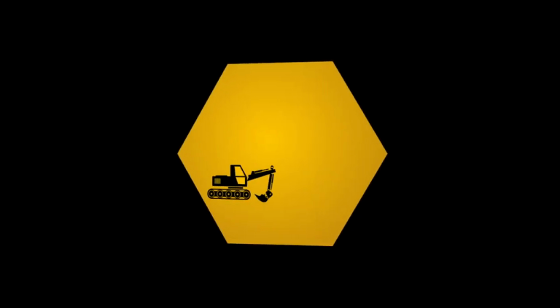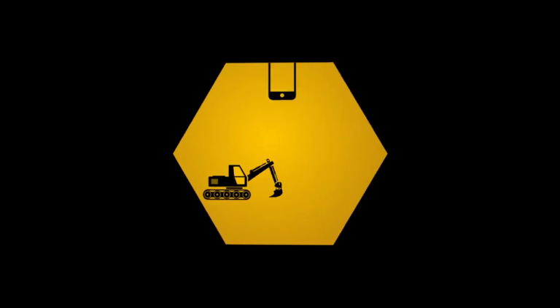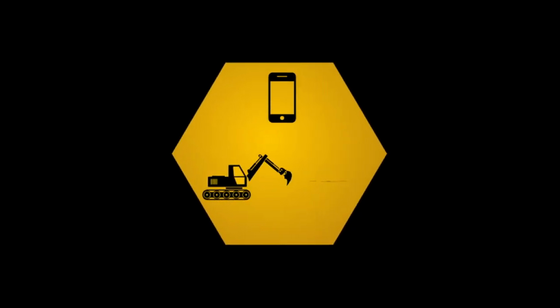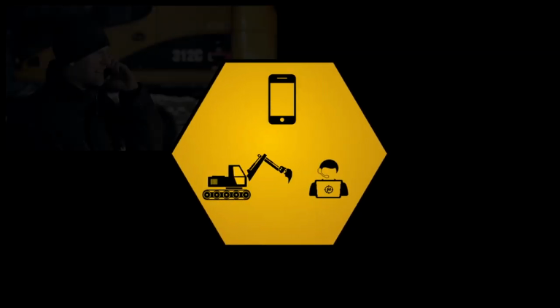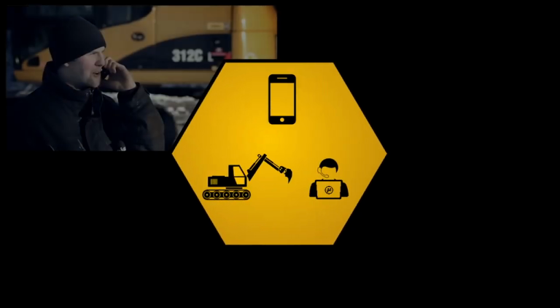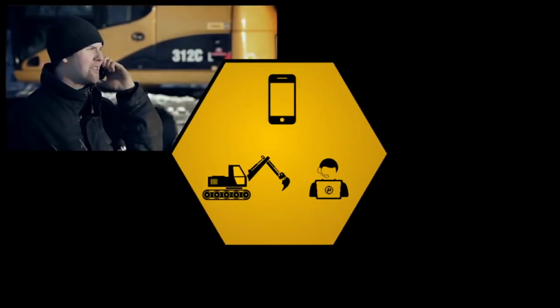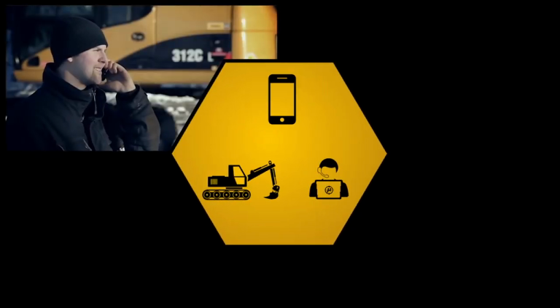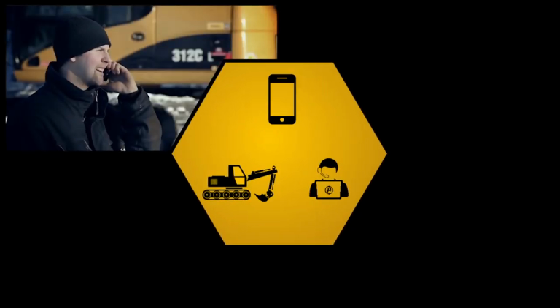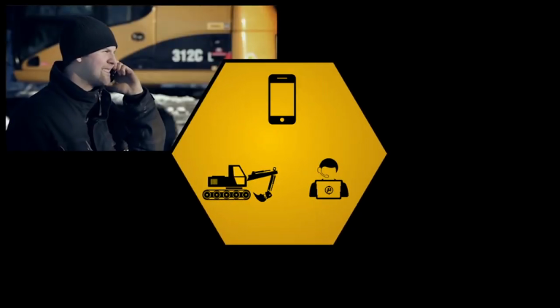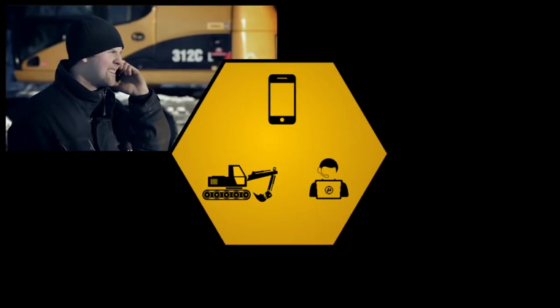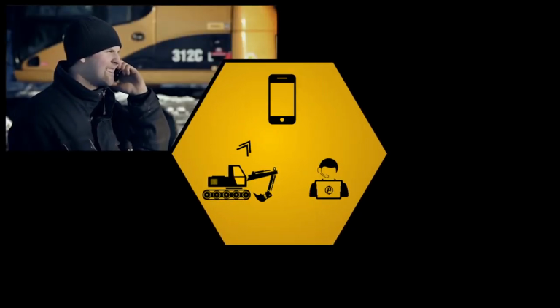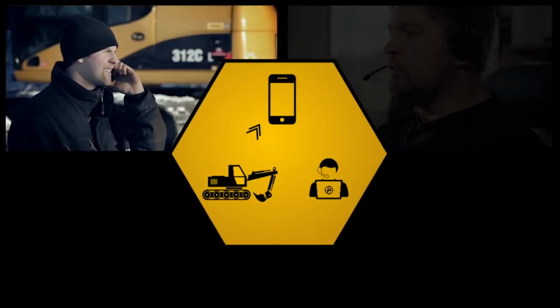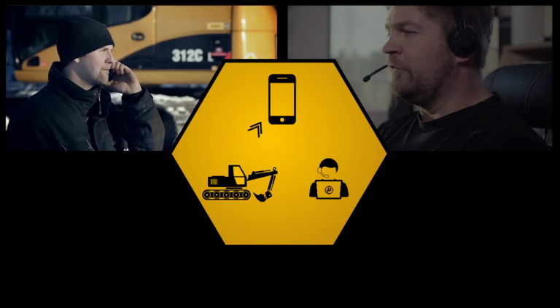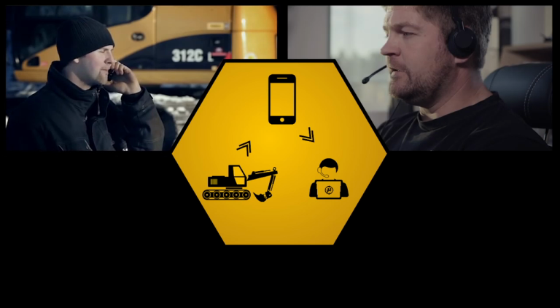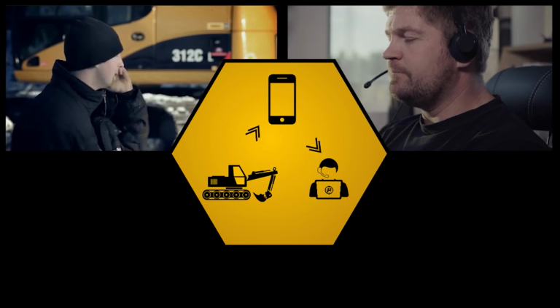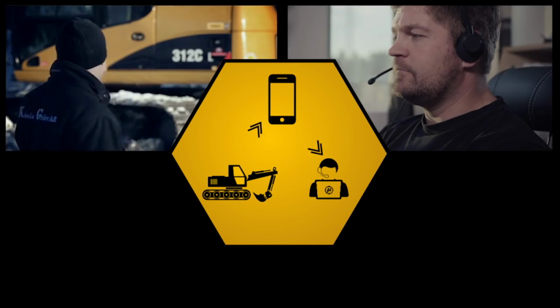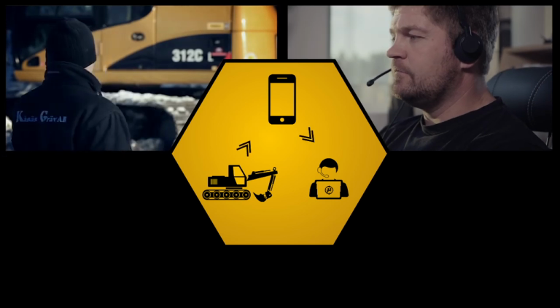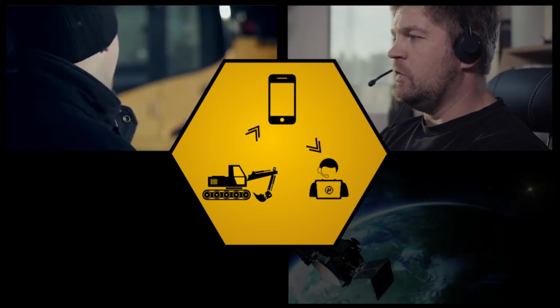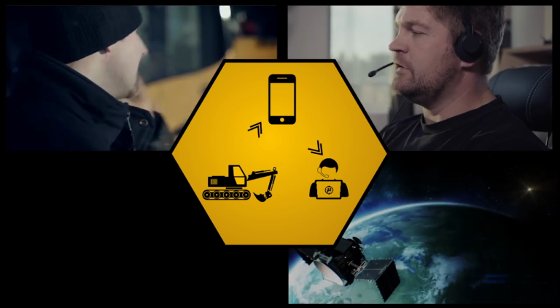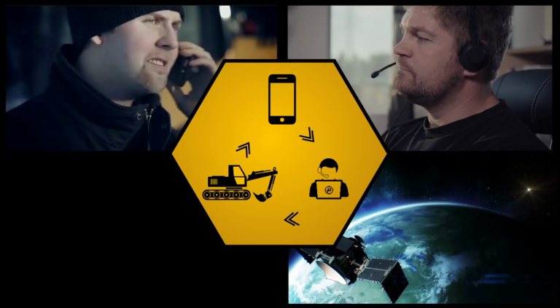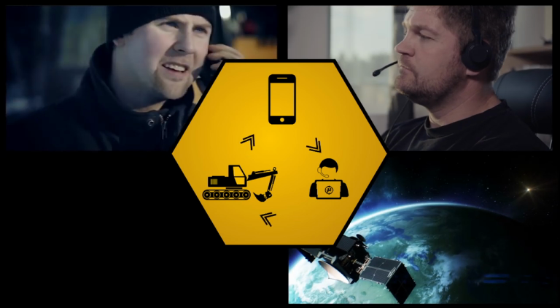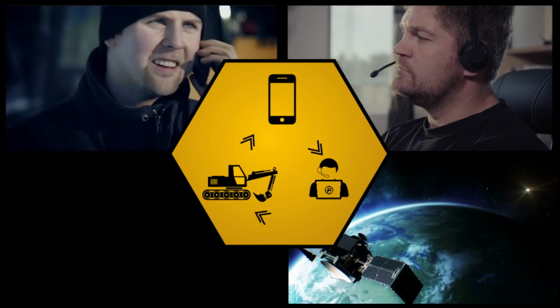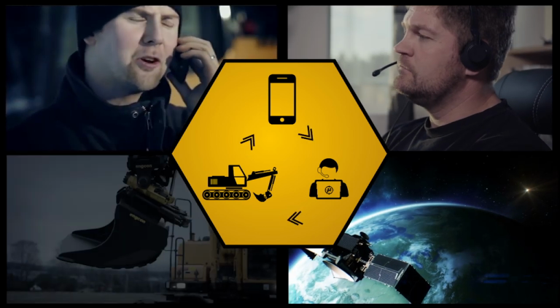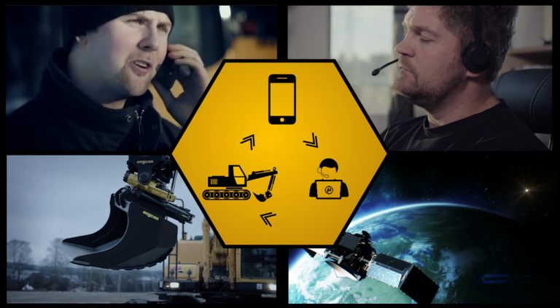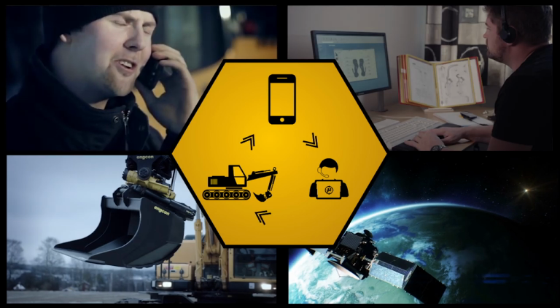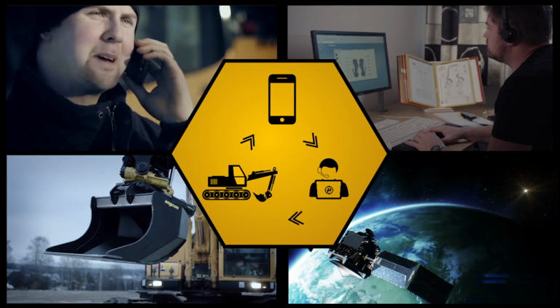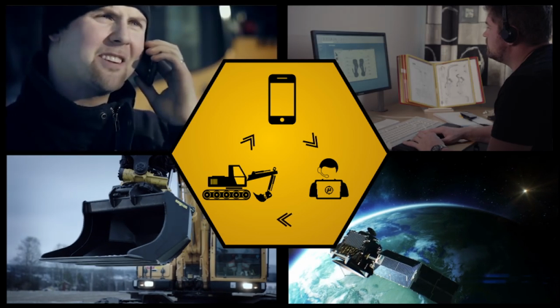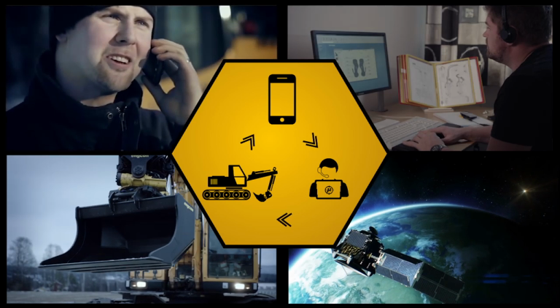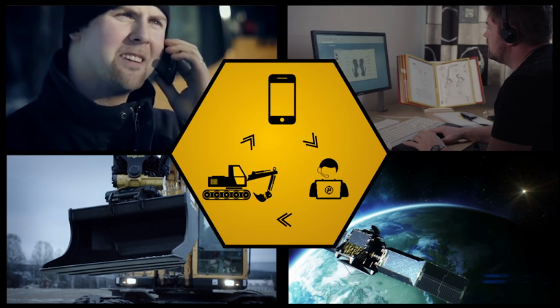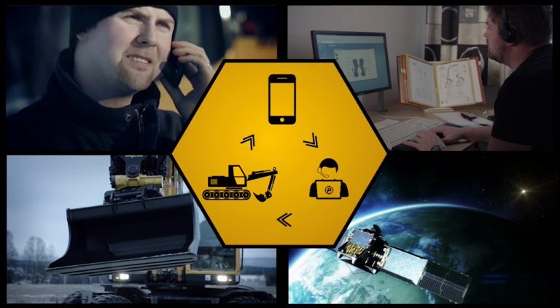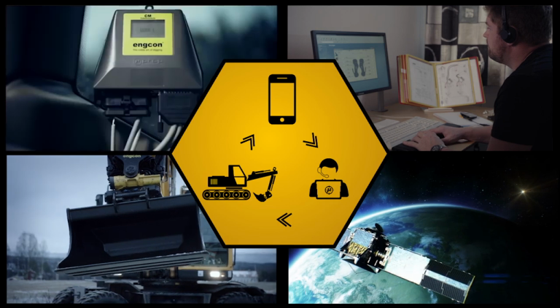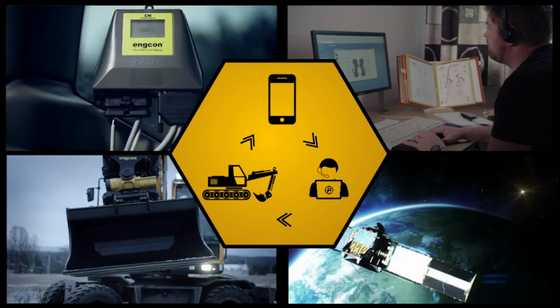In the unlikely event of a fault, you can easily contact remote support, which takes control of the system in your excavator via a server link and an app in your smartphone.